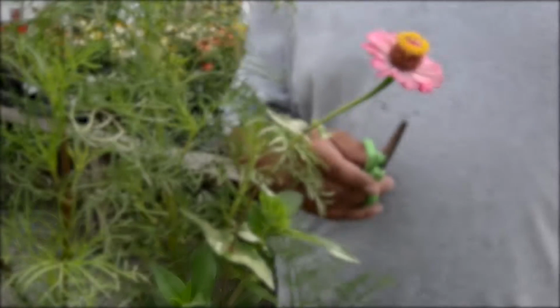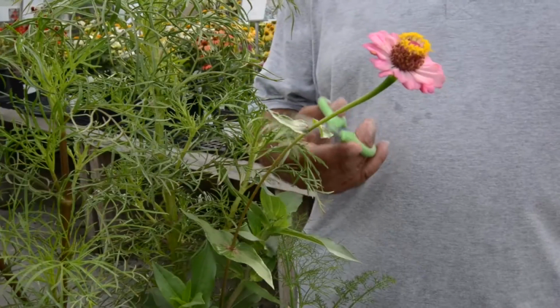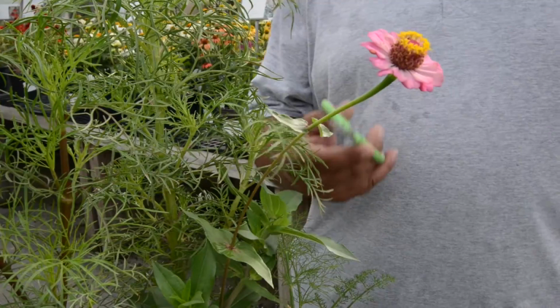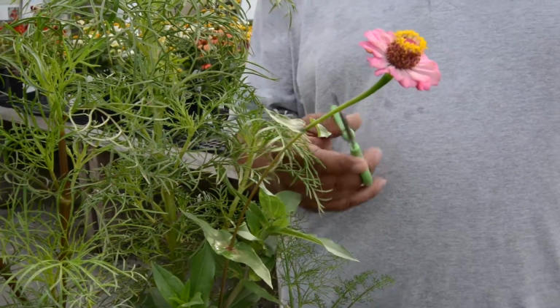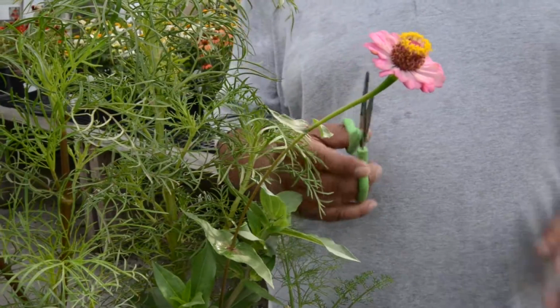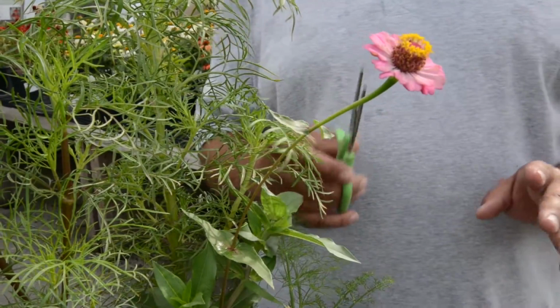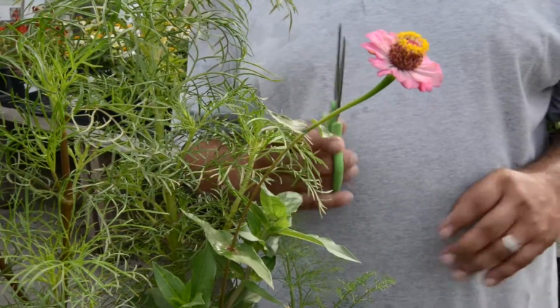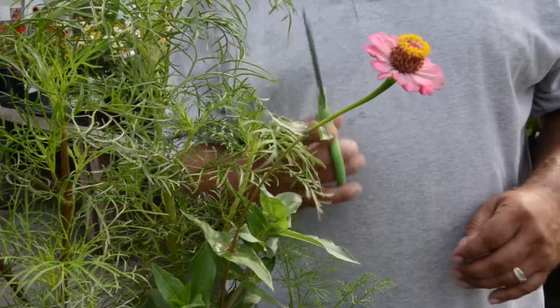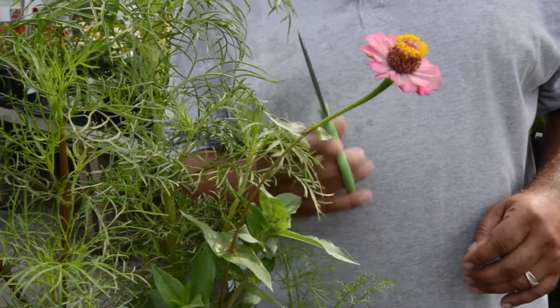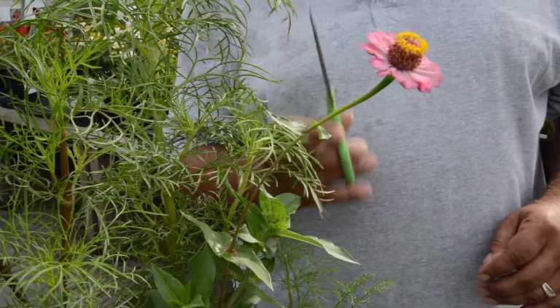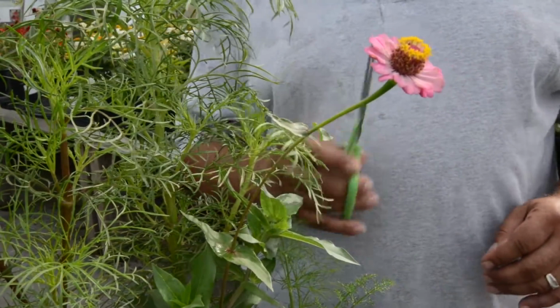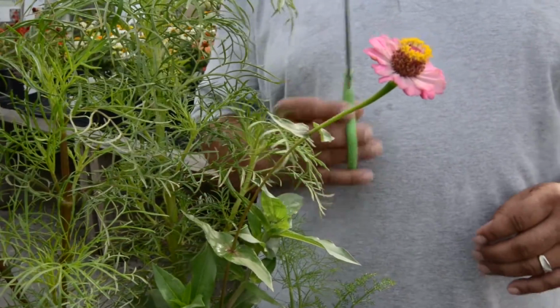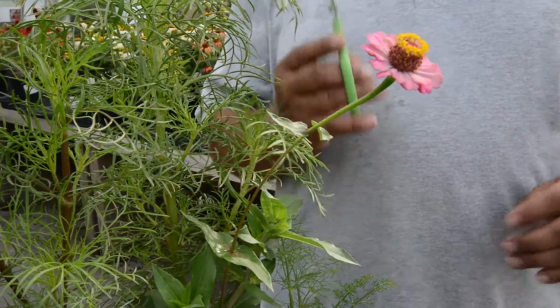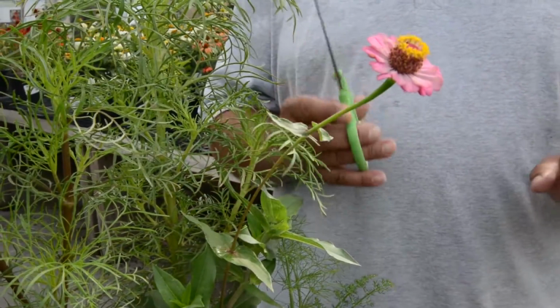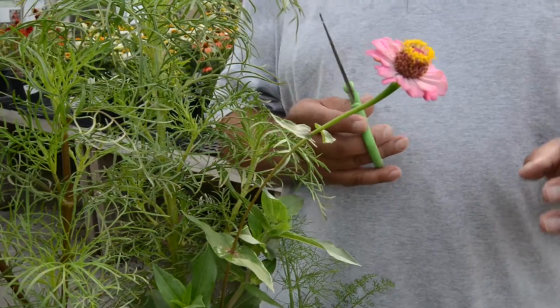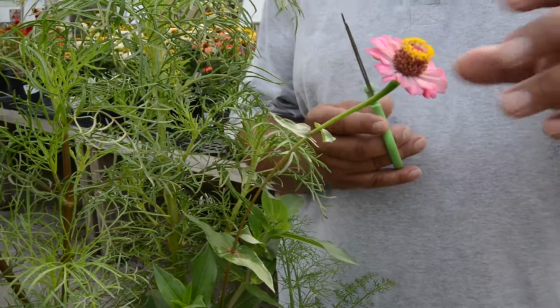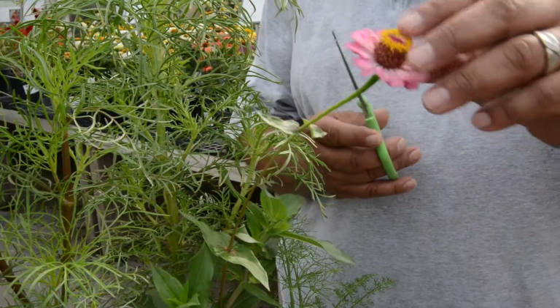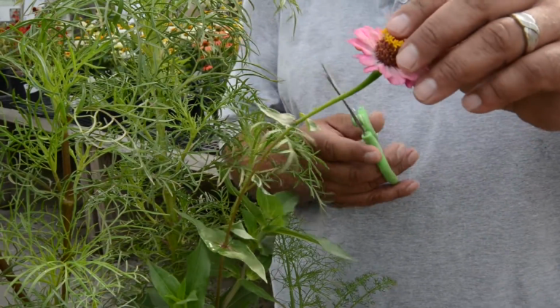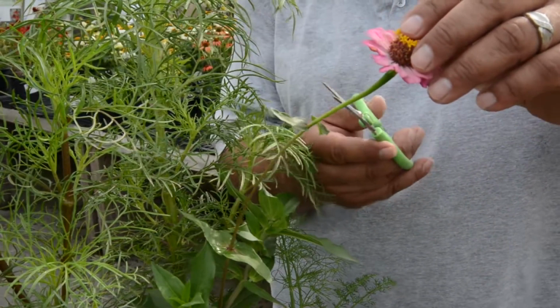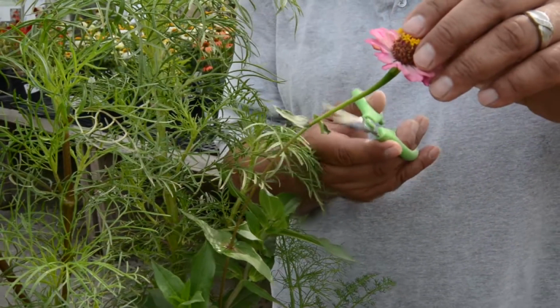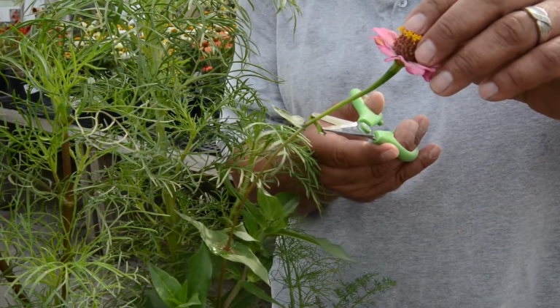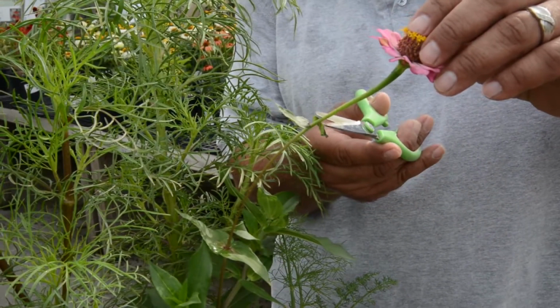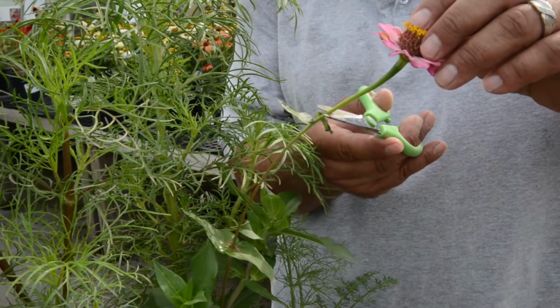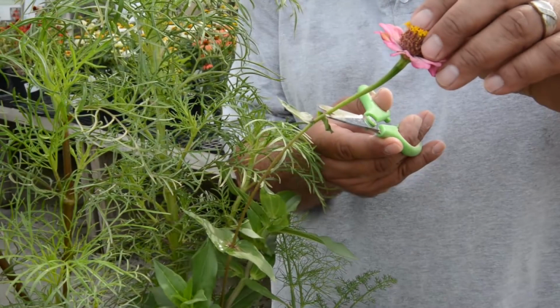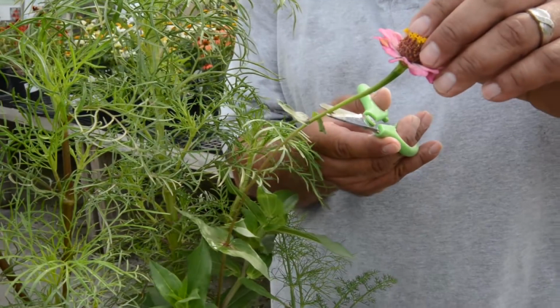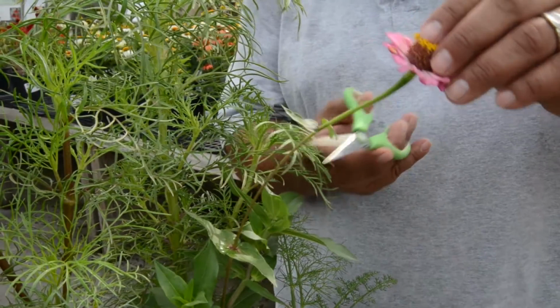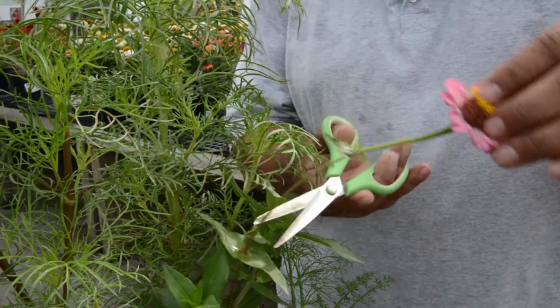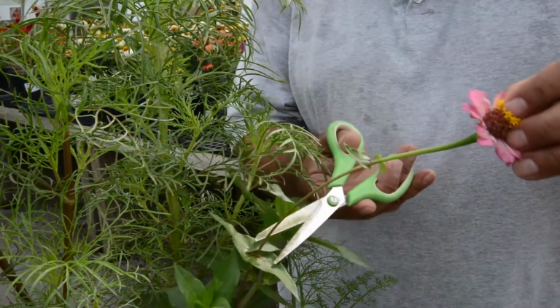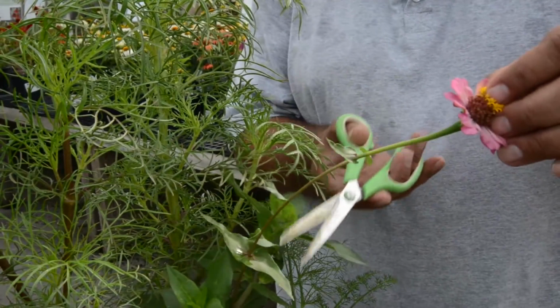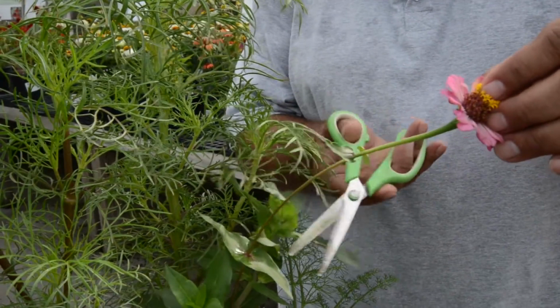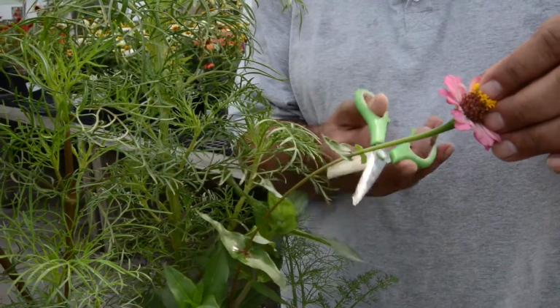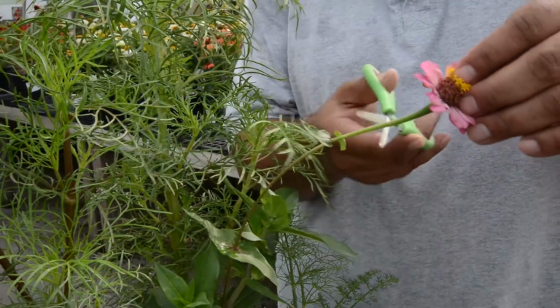You're going to need your scissors, and make sure that you ask permission before you use the scissors. Then you're going to come down from the flower. Sometimes you can come to the first set of leaves, but I'm going to go to the second set of leaves — I think it'll make our plant a little fuller.